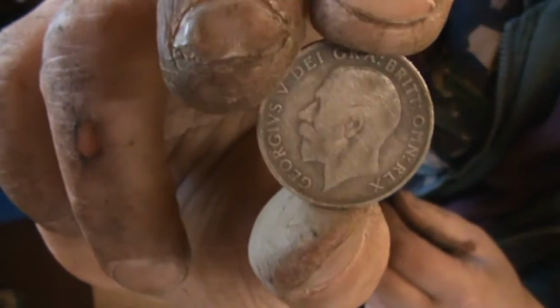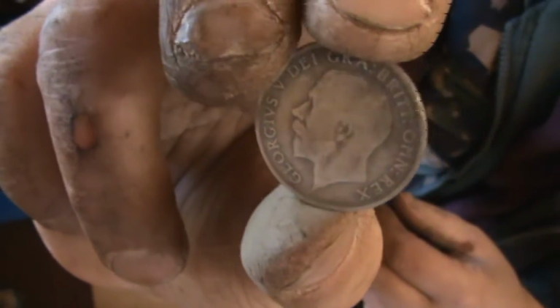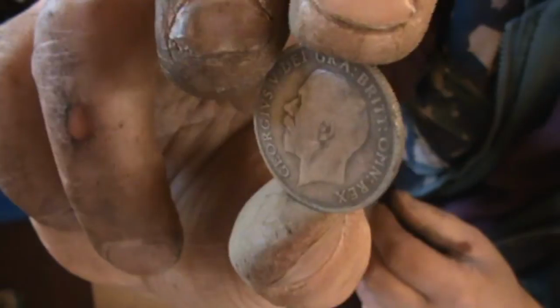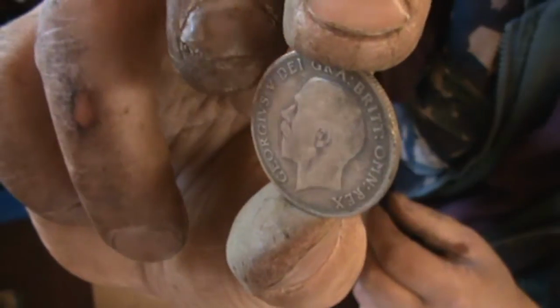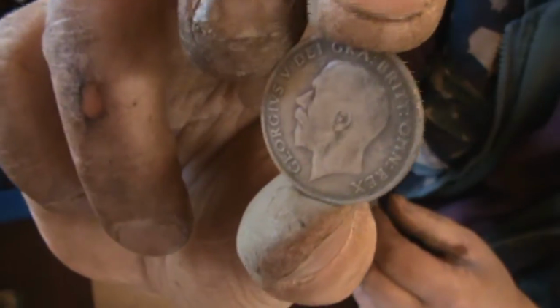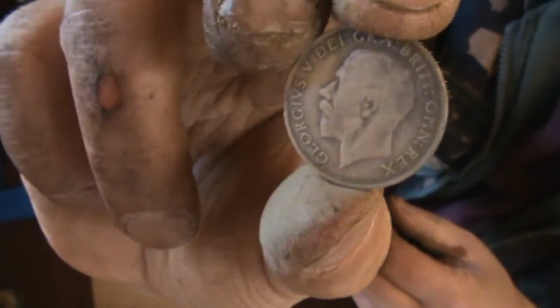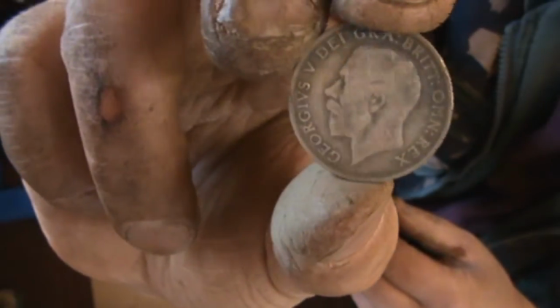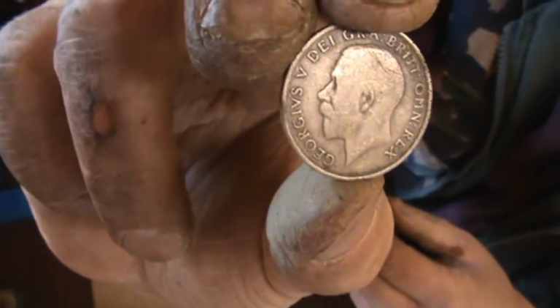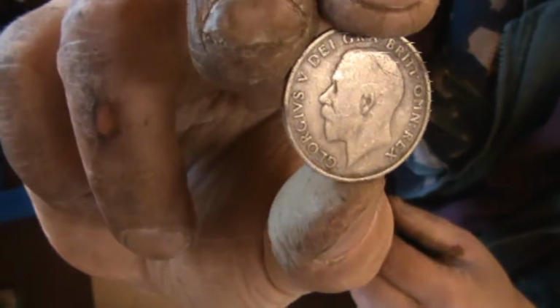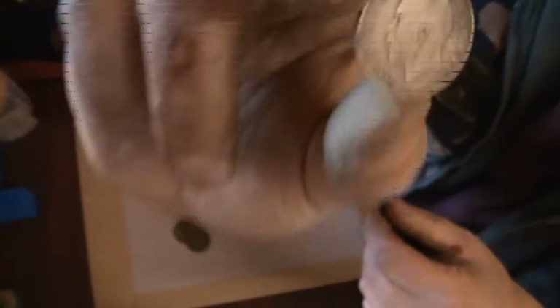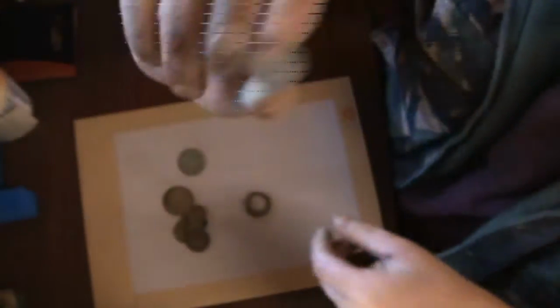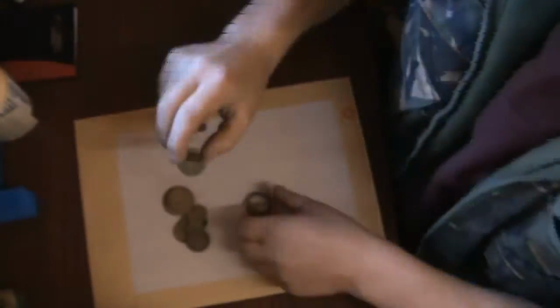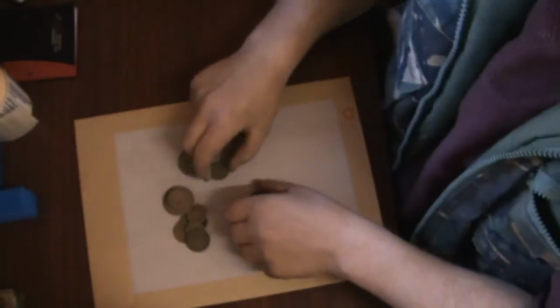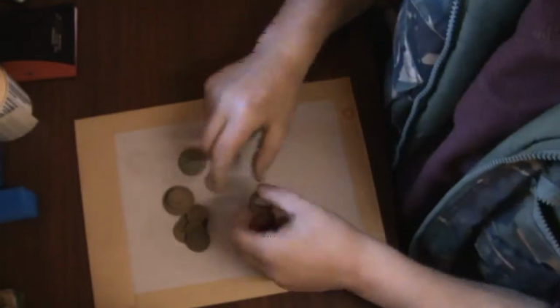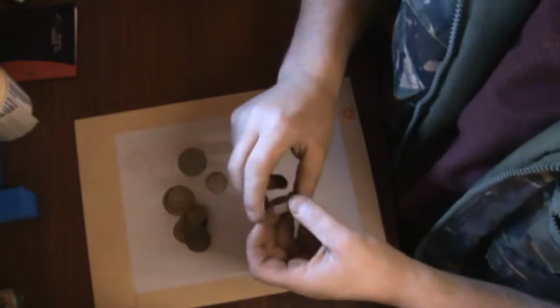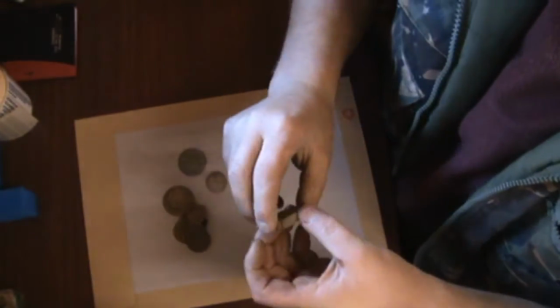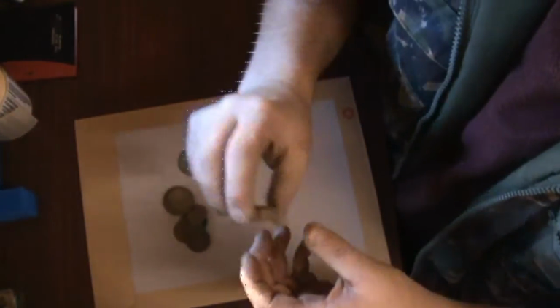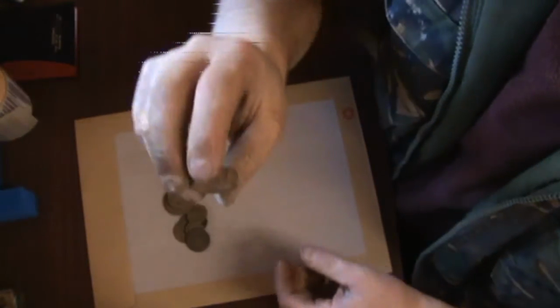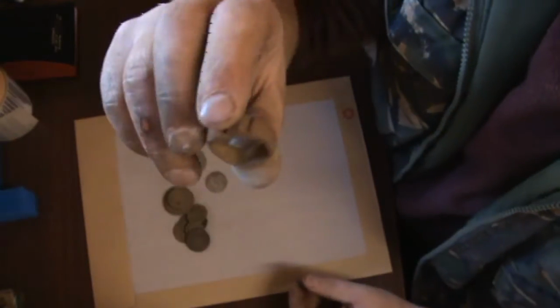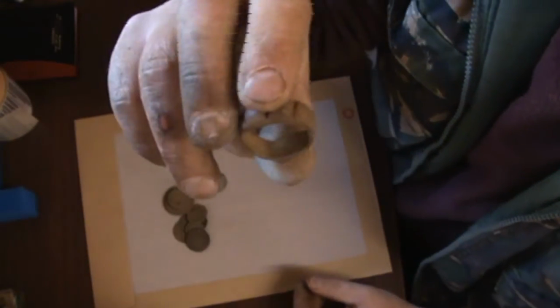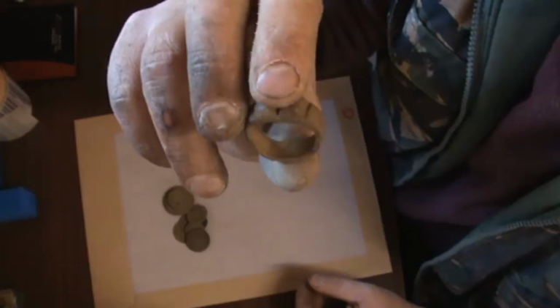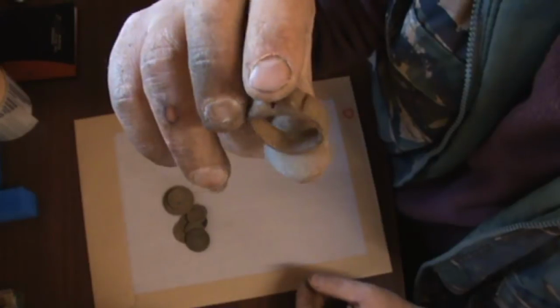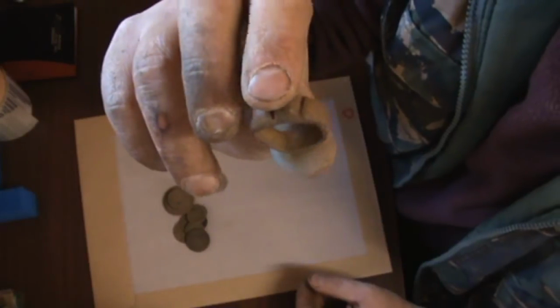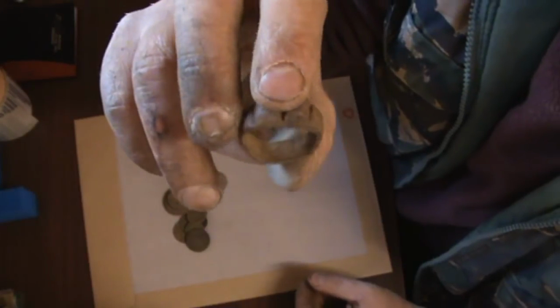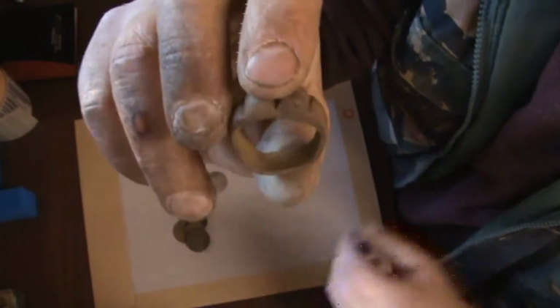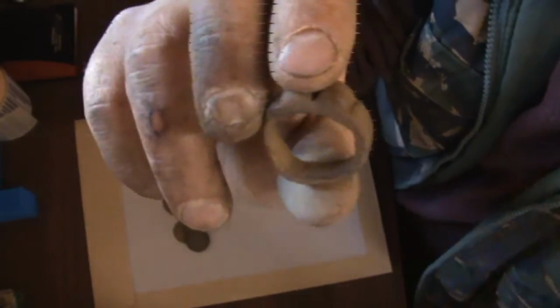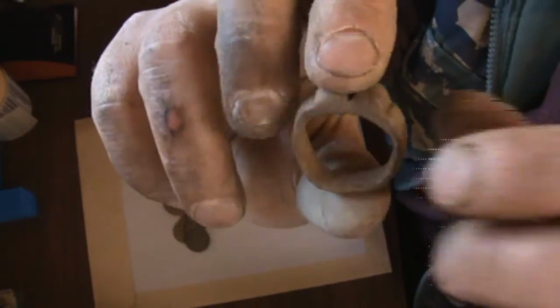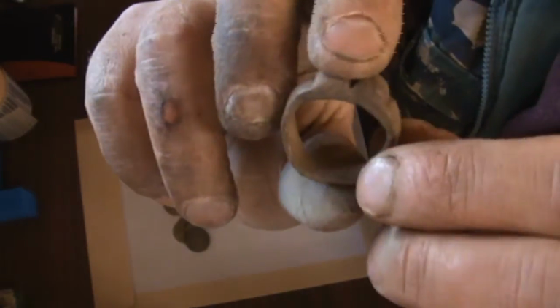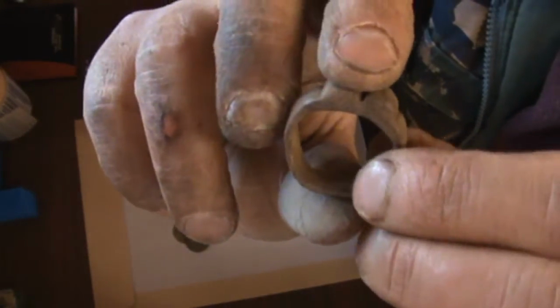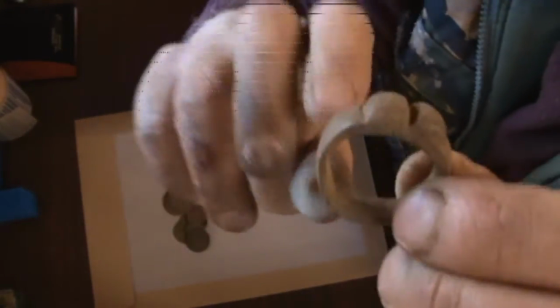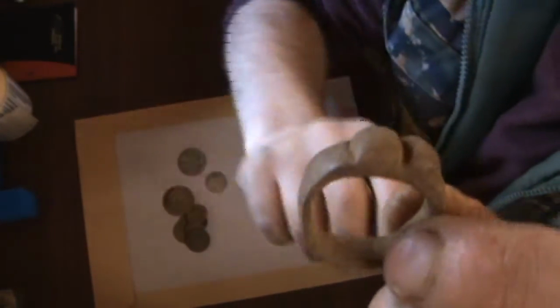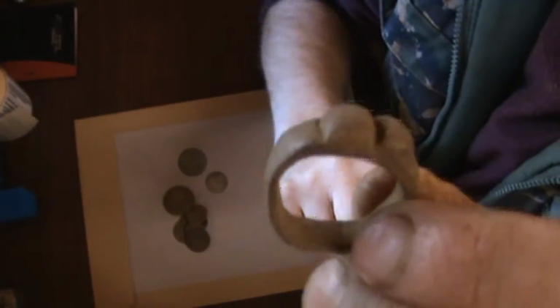Not bad. Silver. That's a good find. And the last thing I found, apart from a pocket full of trash, is a huge heavy ring.